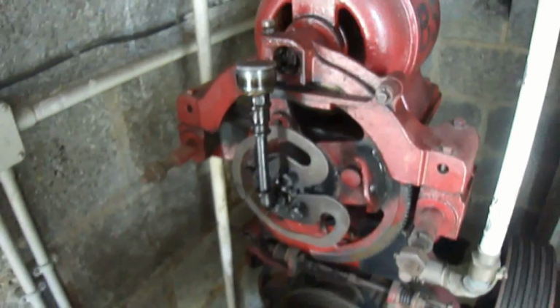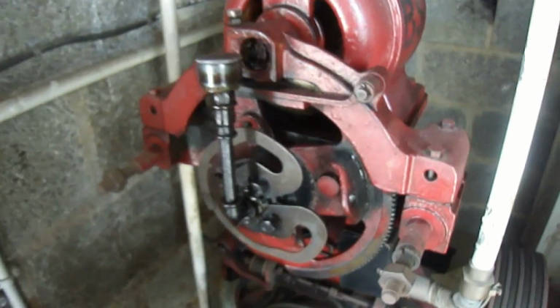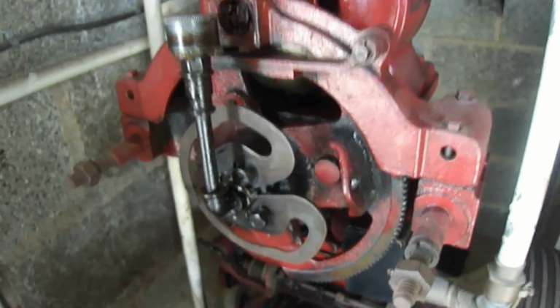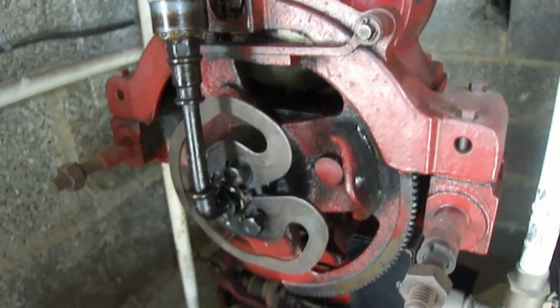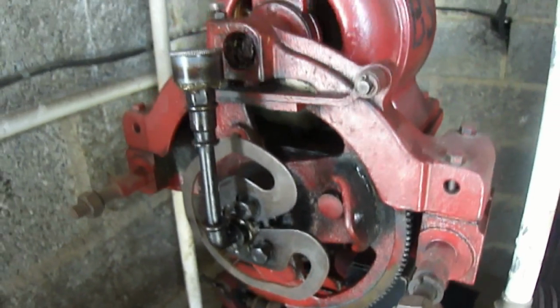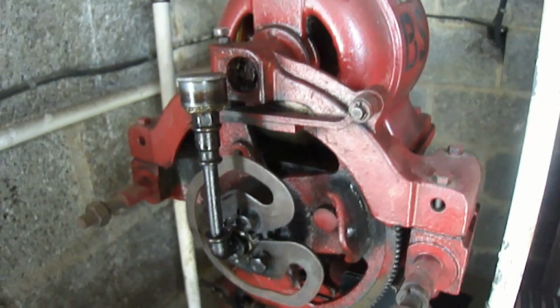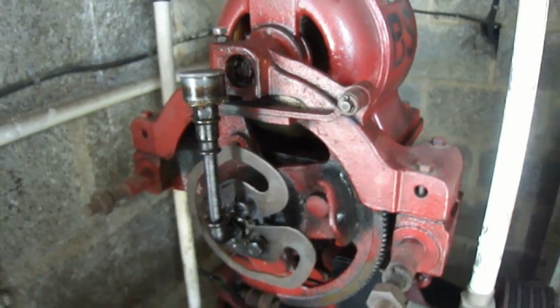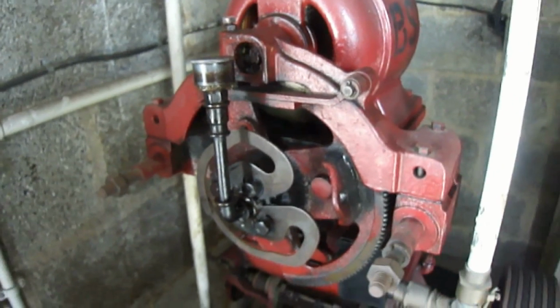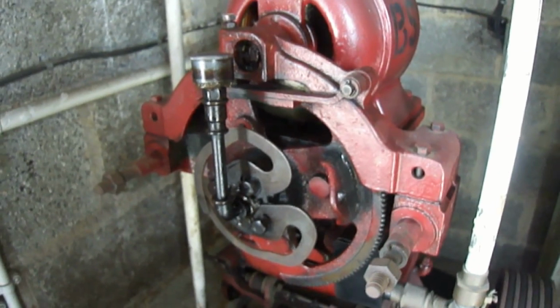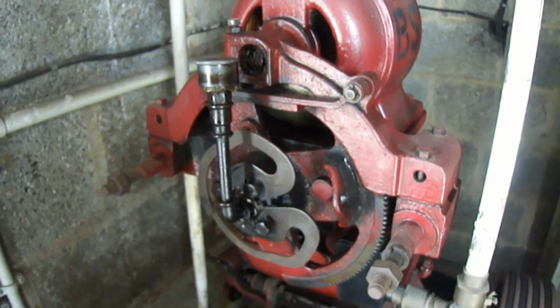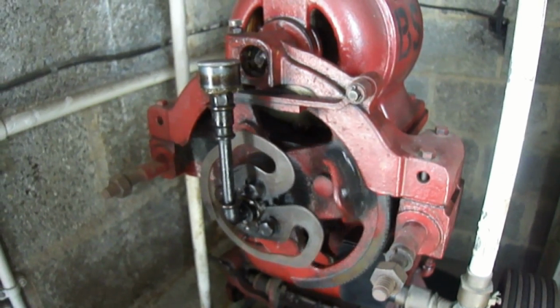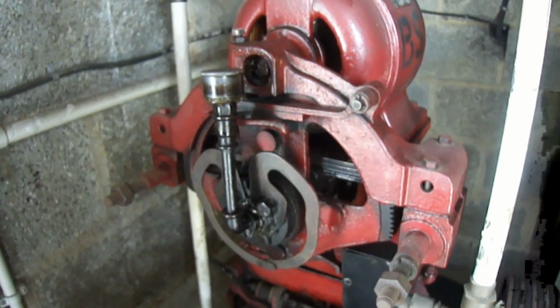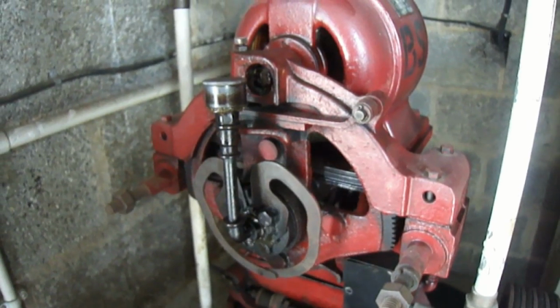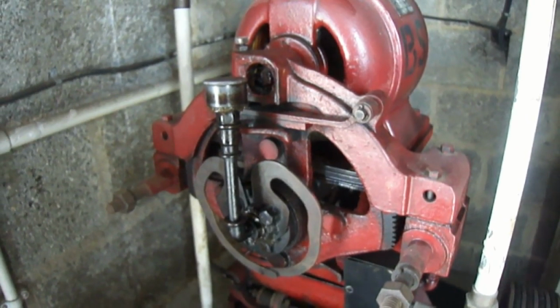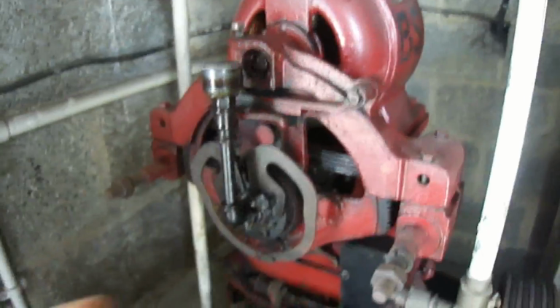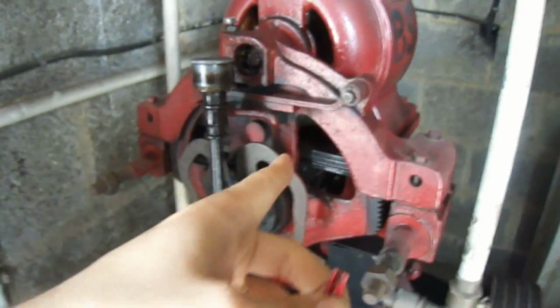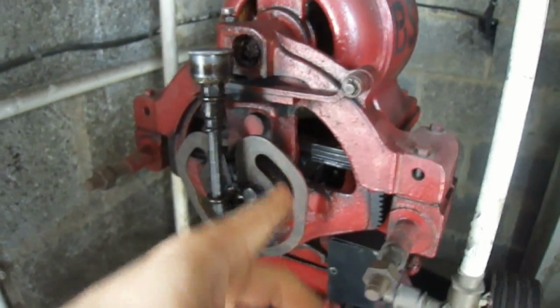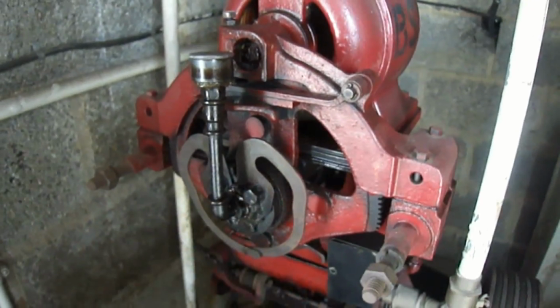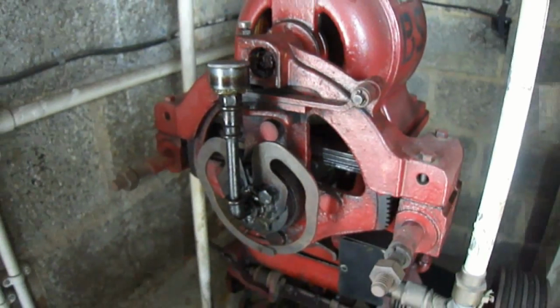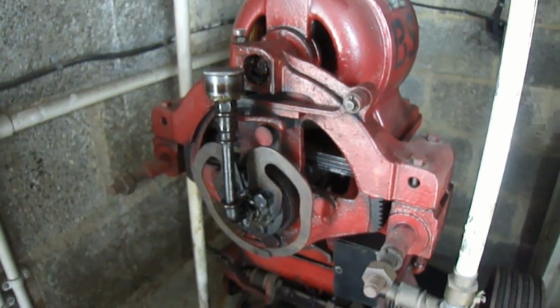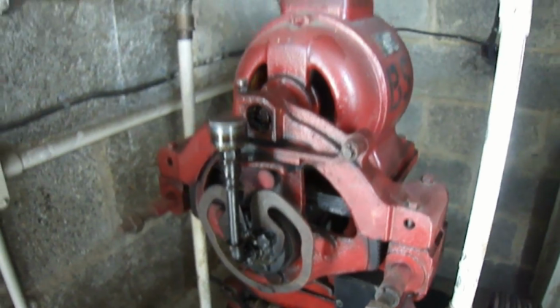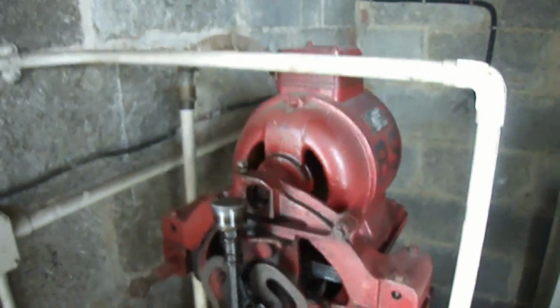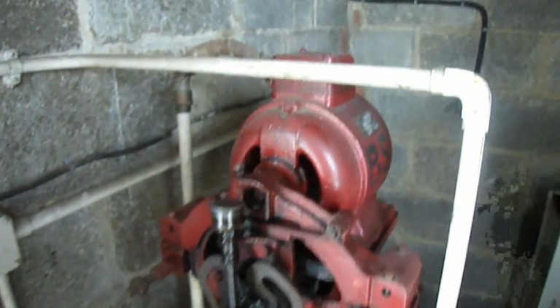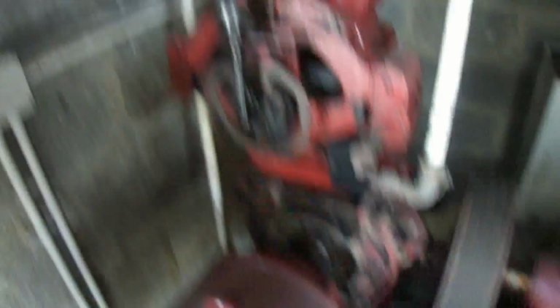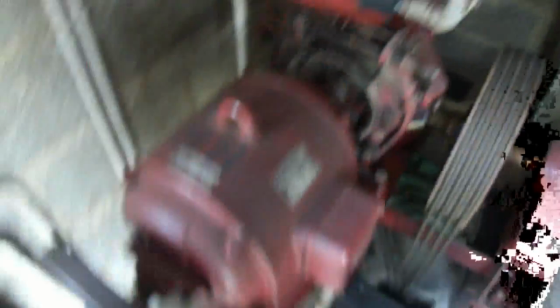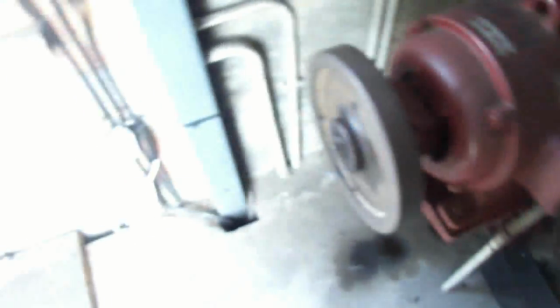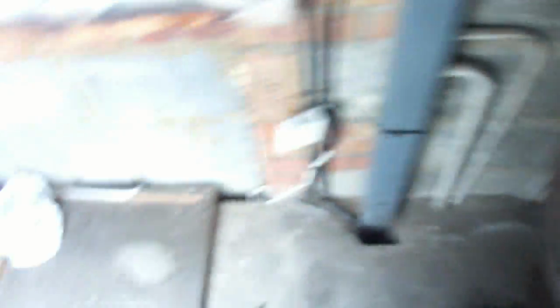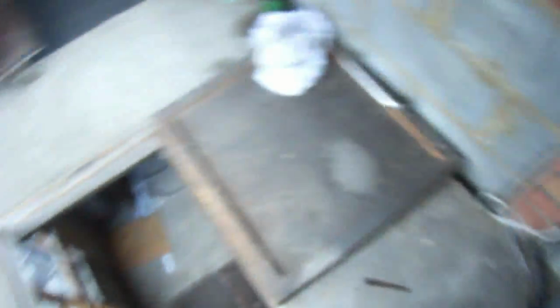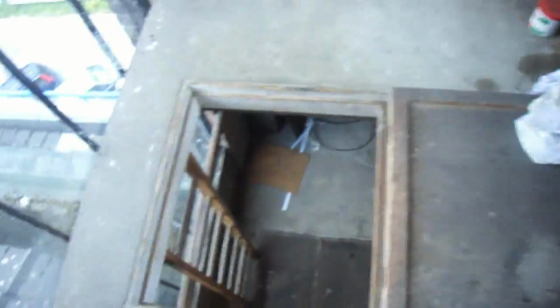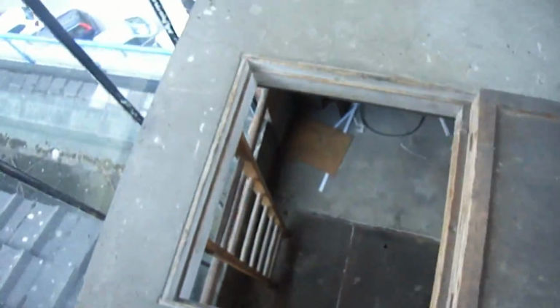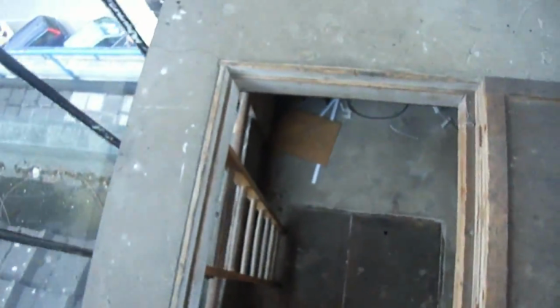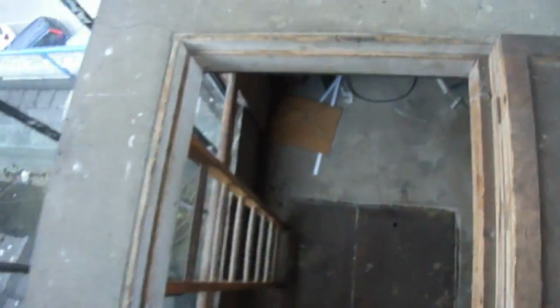It's actually a motor - it's got teeth on it, see those teeth? And it actually turns it around - that is really cool. Right, now I need to get the hell out of here. I think I've overdone my stay here now.